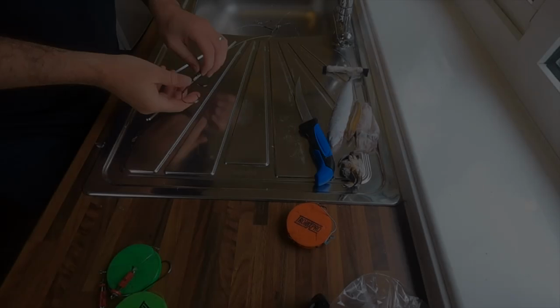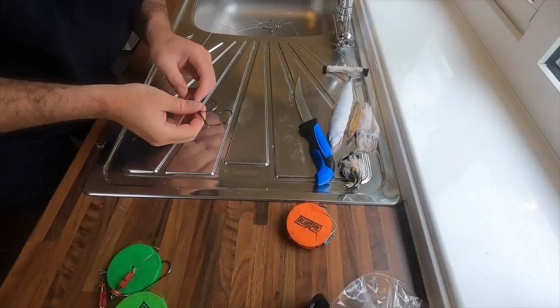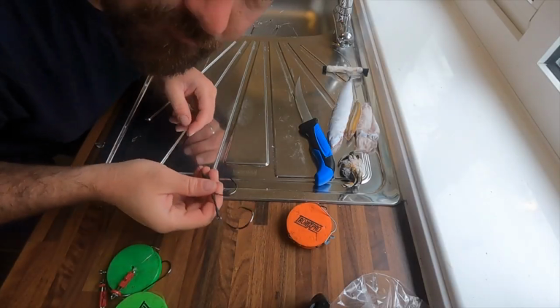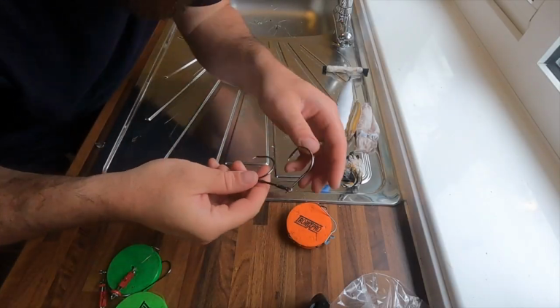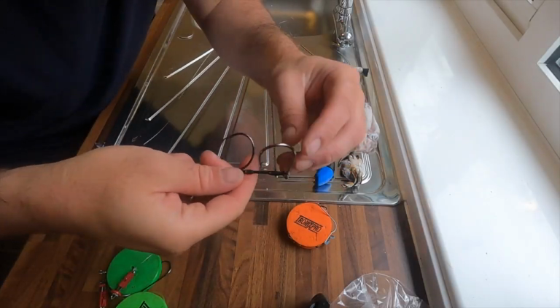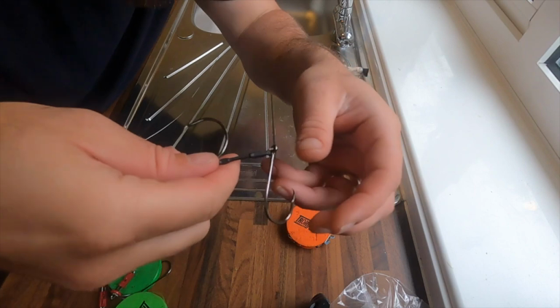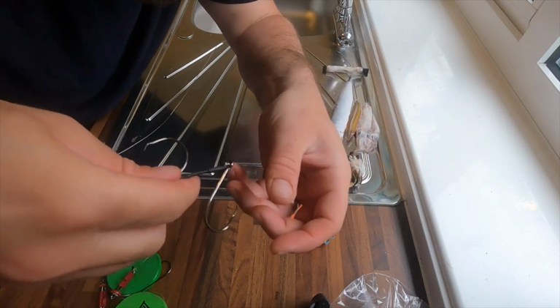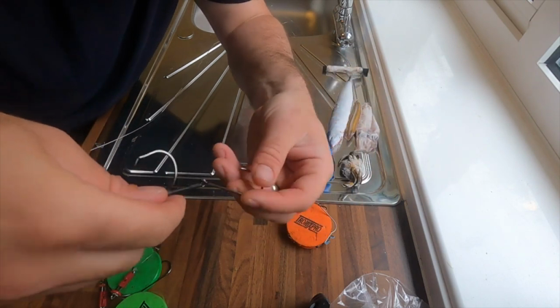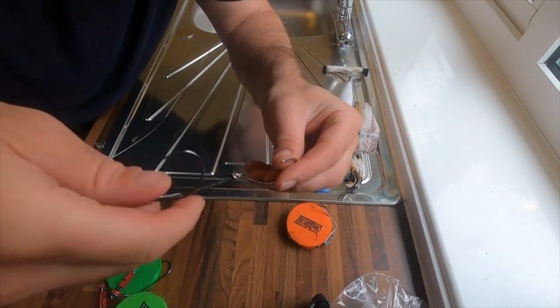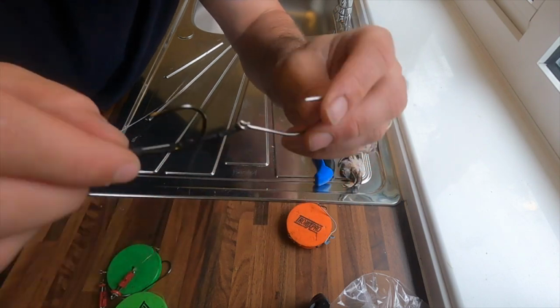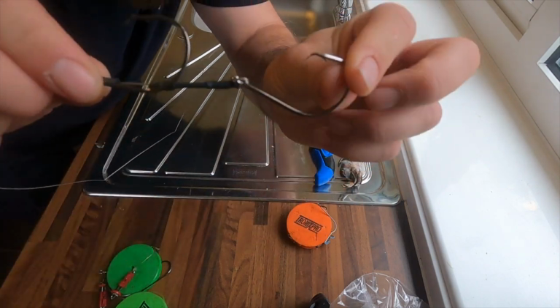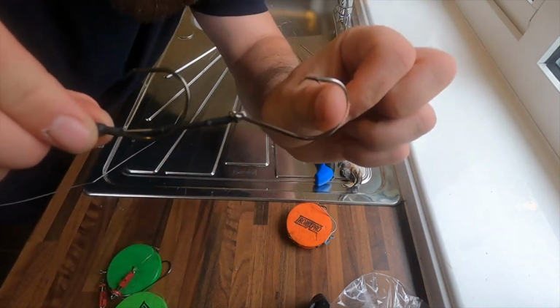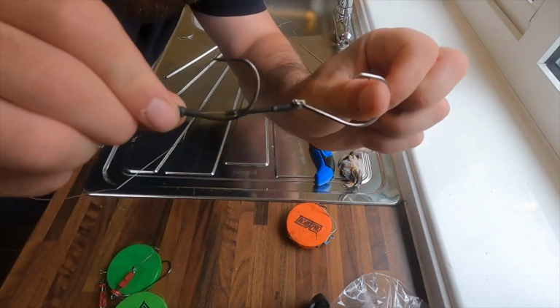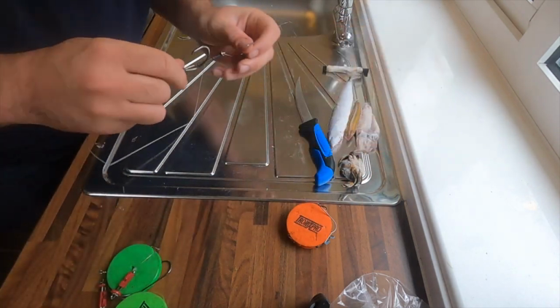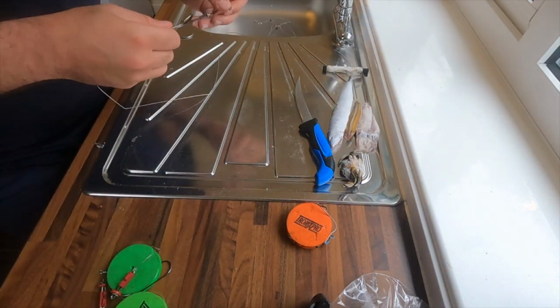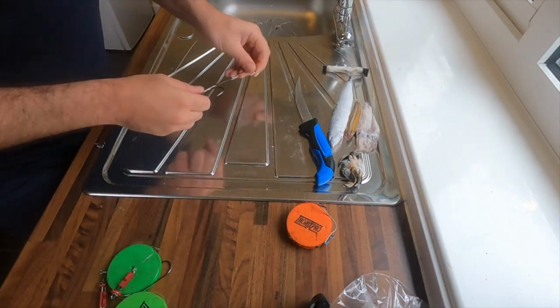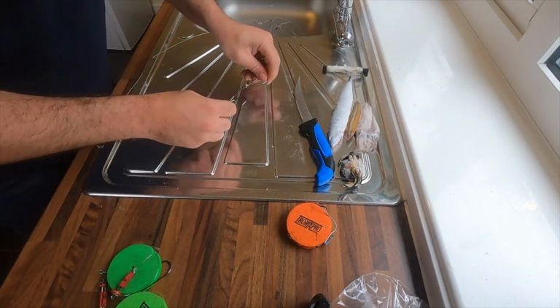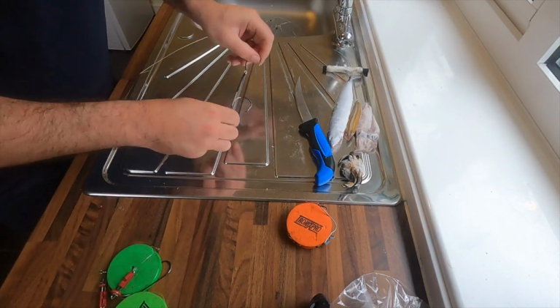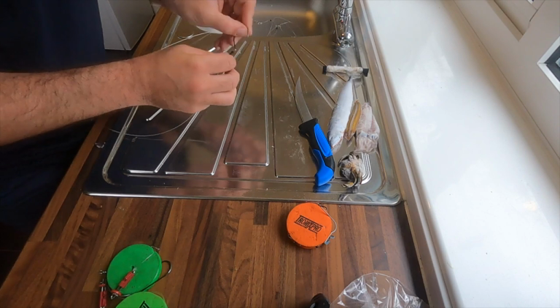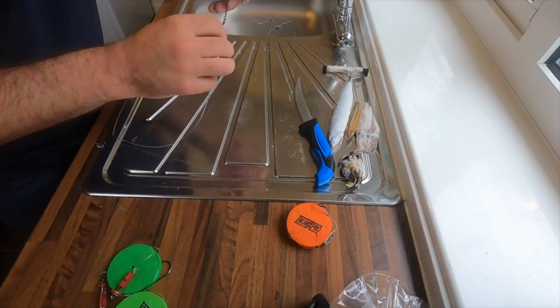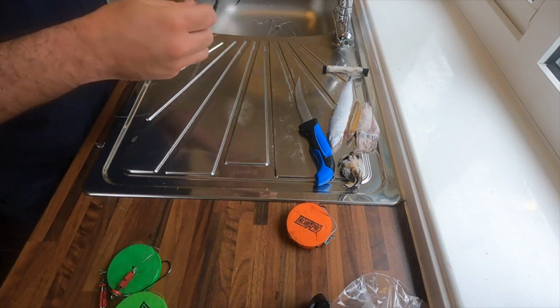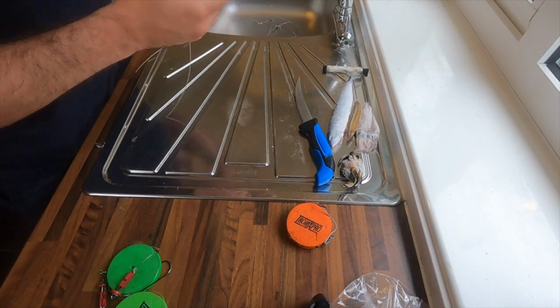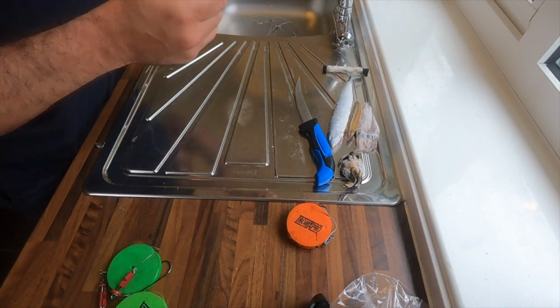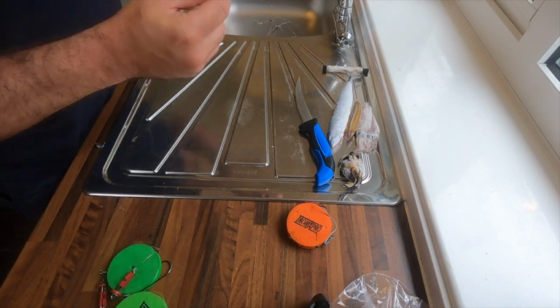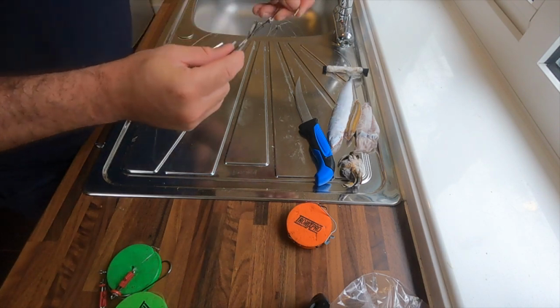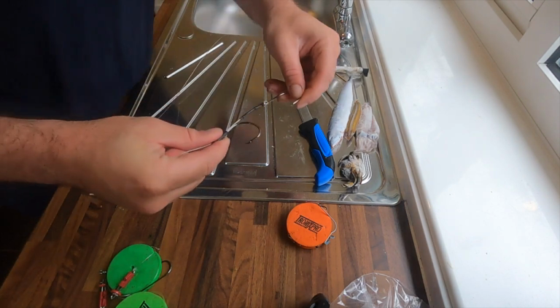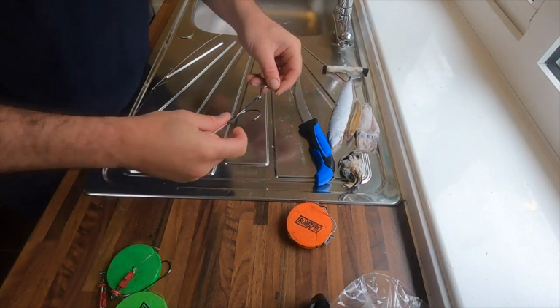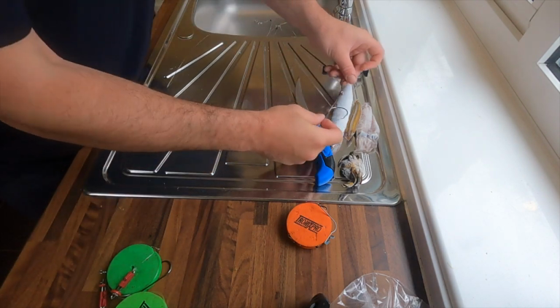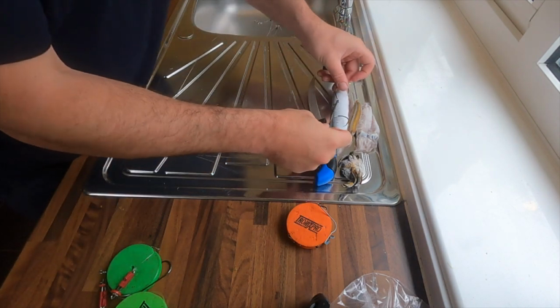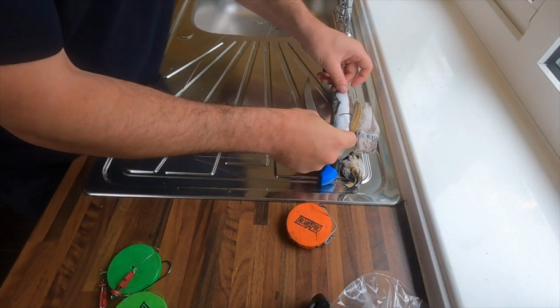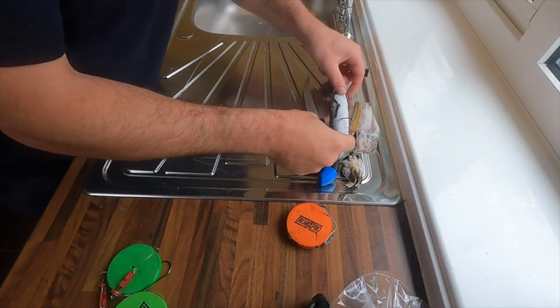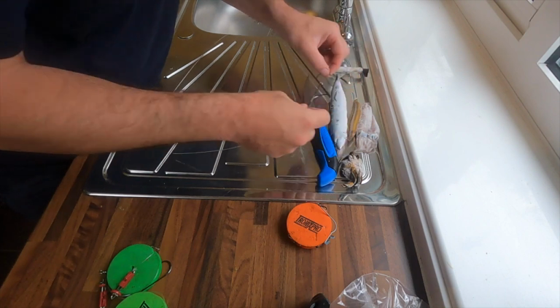I'll start with my tote rig. You've got your circles - I think they're 5/0 4/0 off the top of my head - a pair of them. I'll put them onto my joey mackerel.